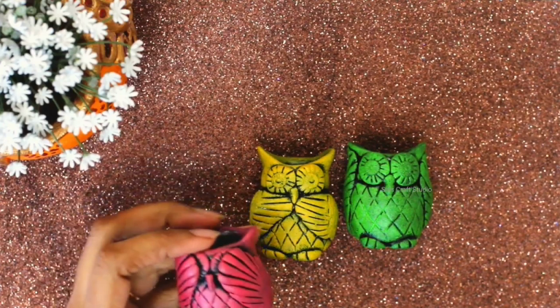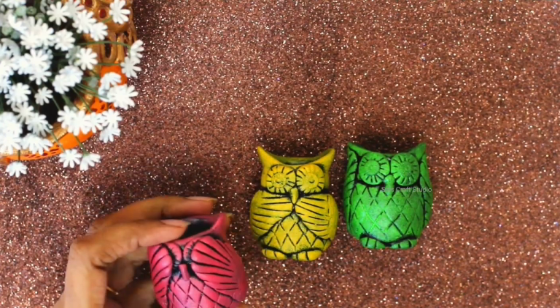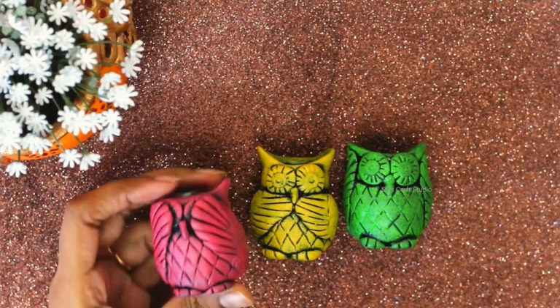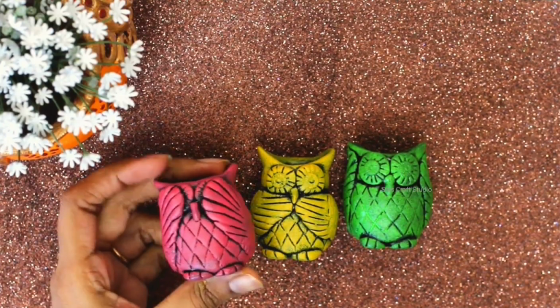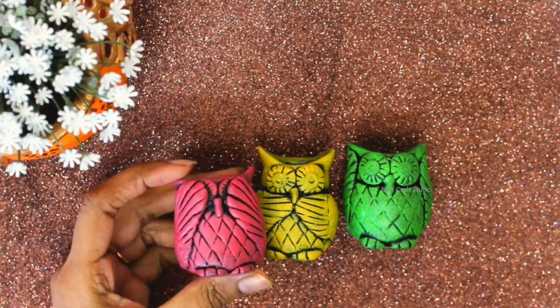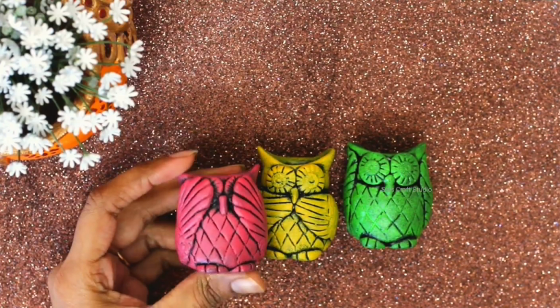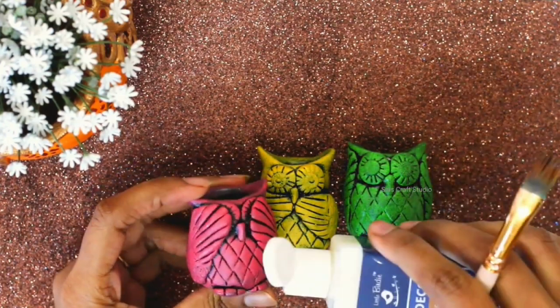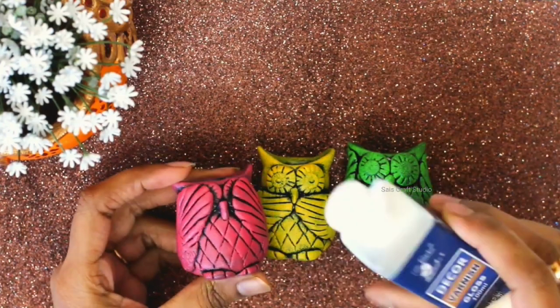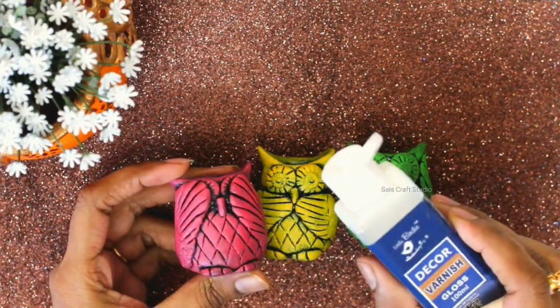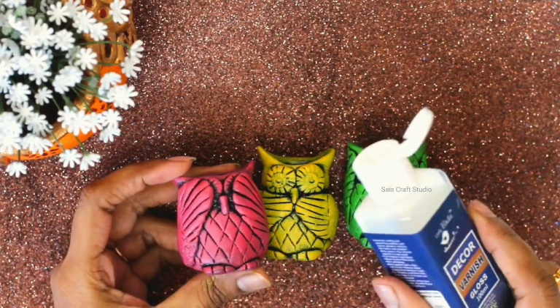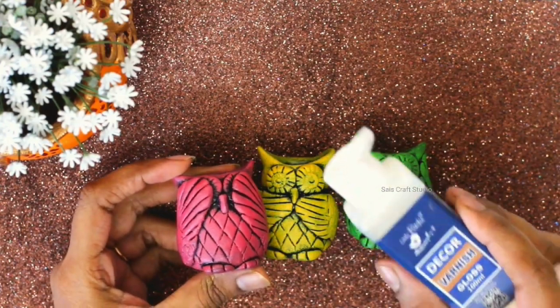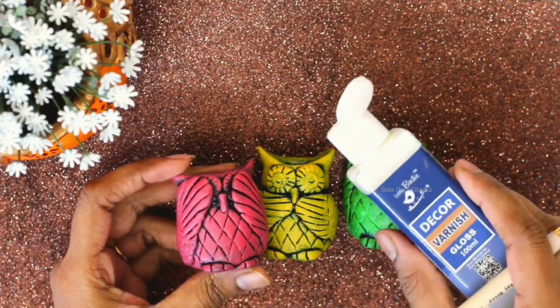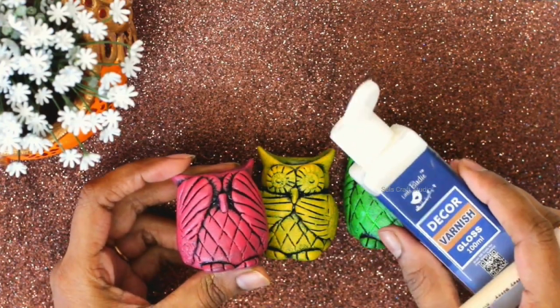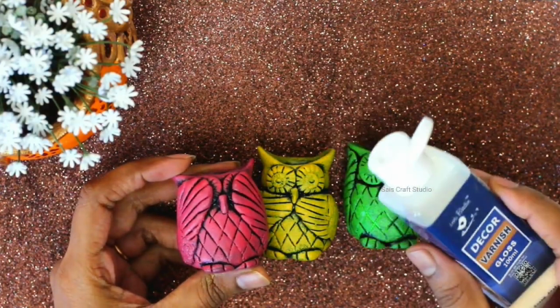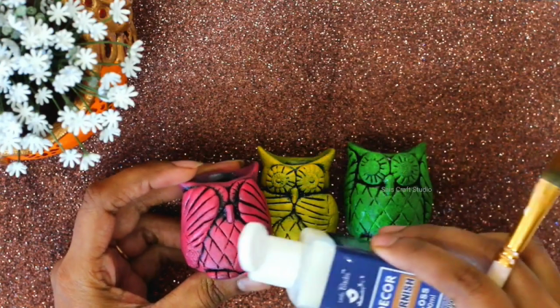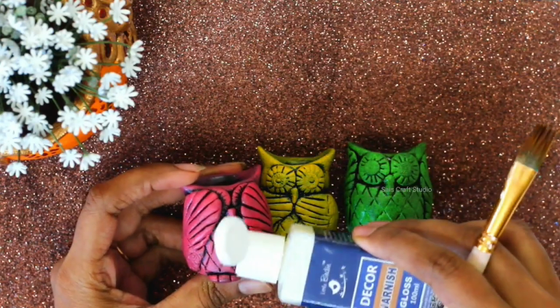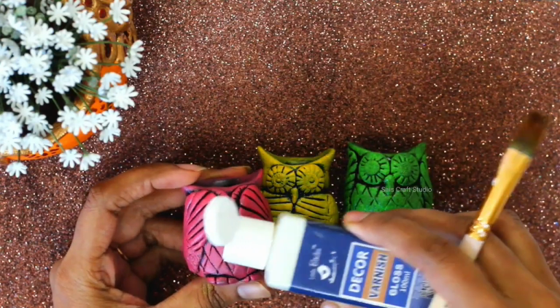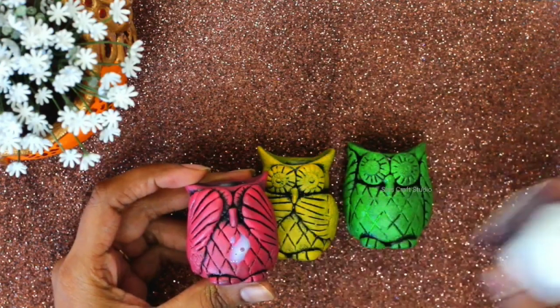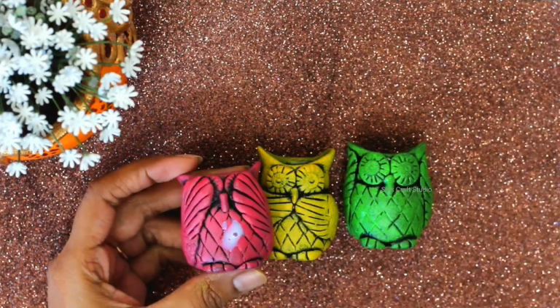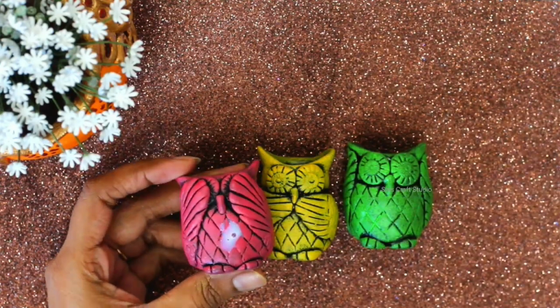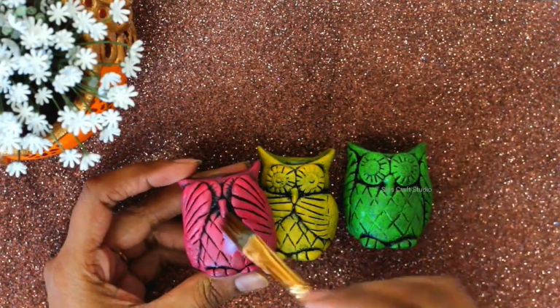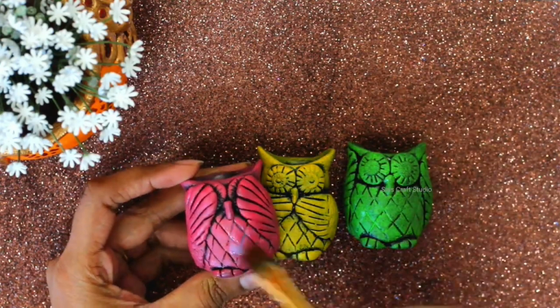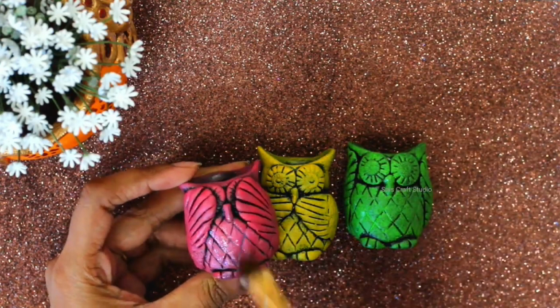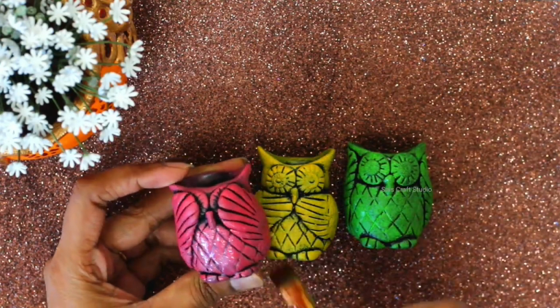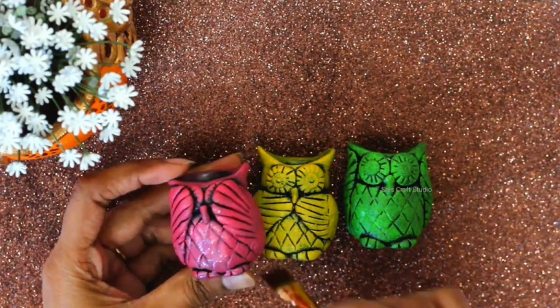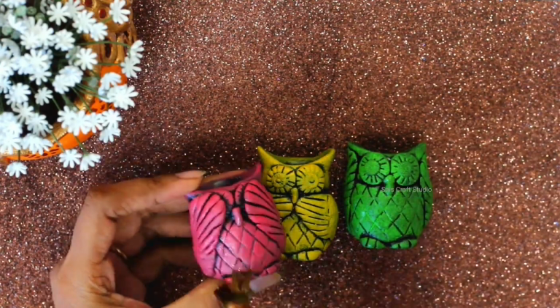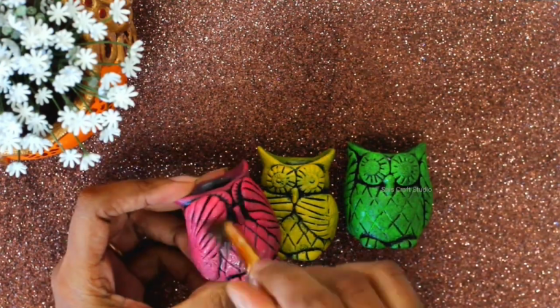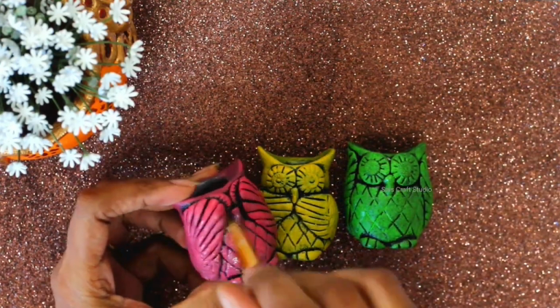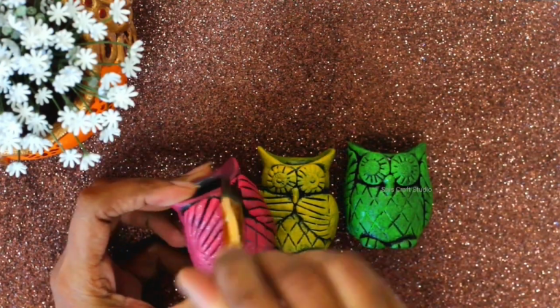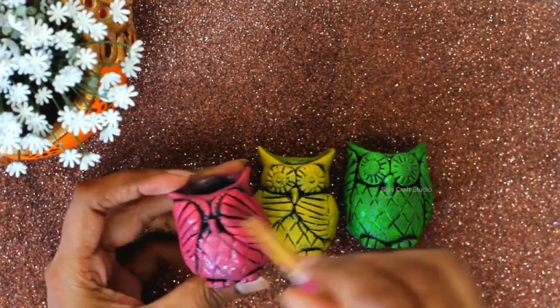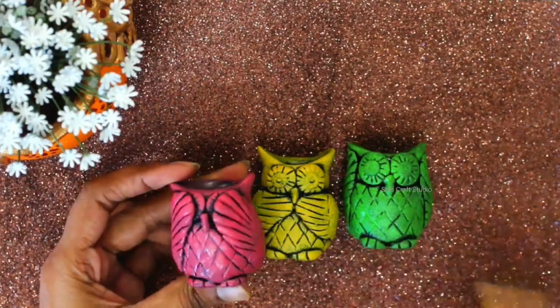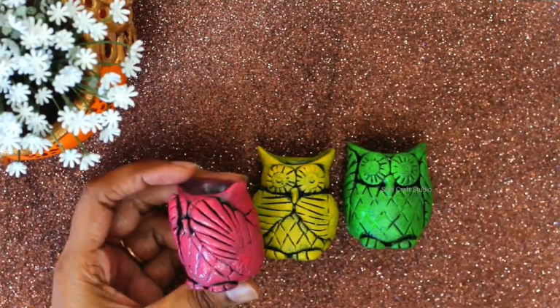Now seal your project with any good varnish. Here I'm using Decor Varnish from Itsy Bitsy. As I want to use them as mini planters, I applied three coats of varnish.